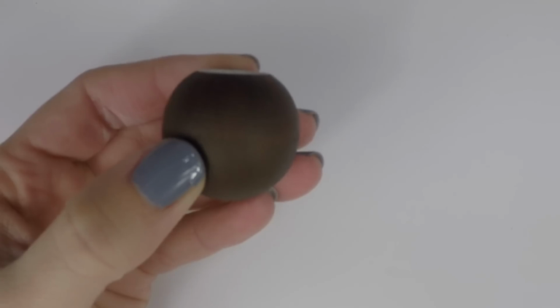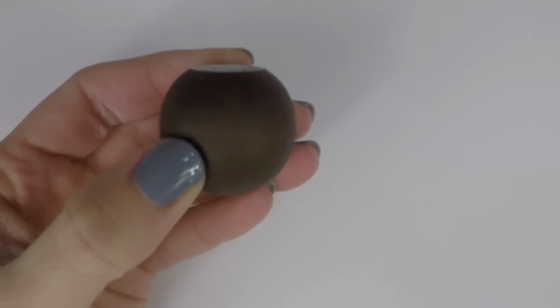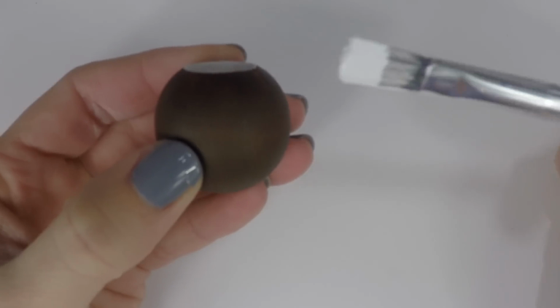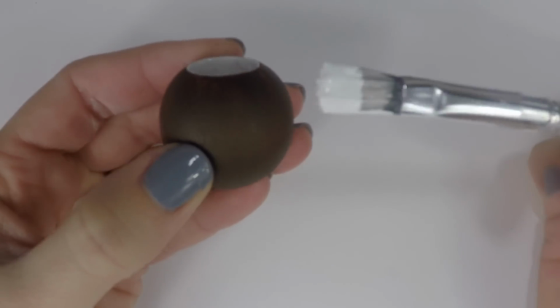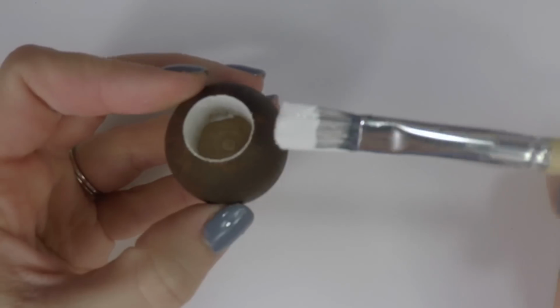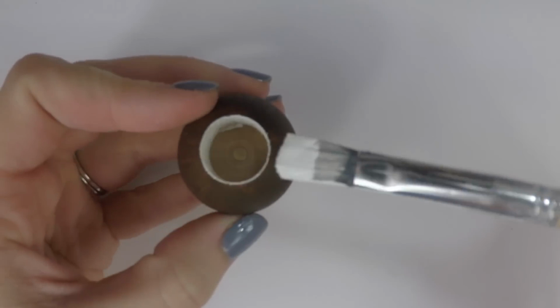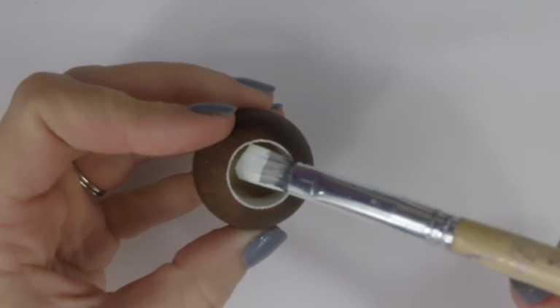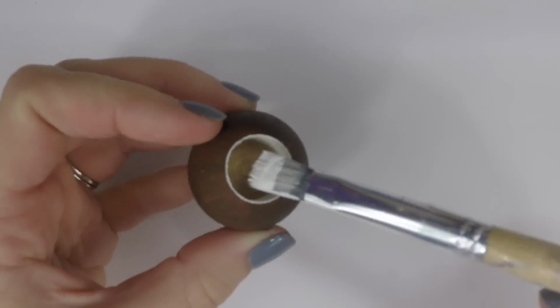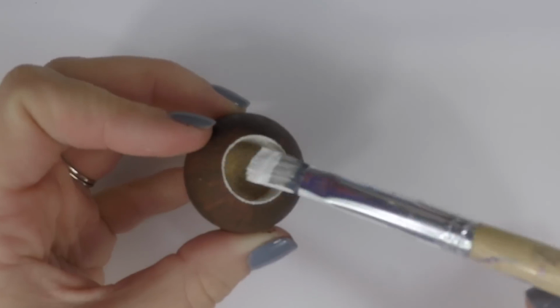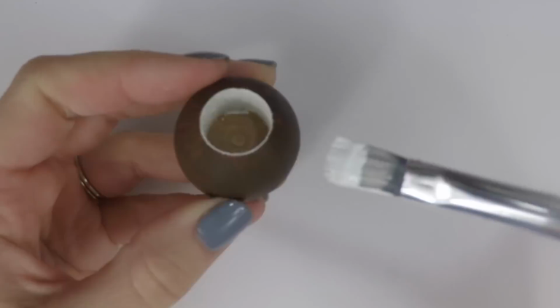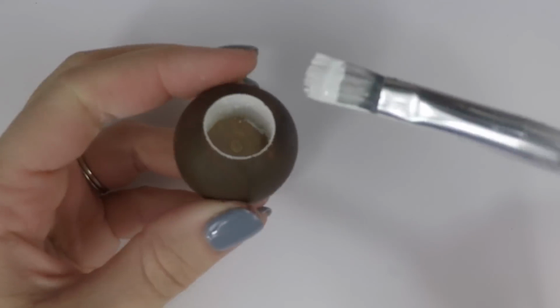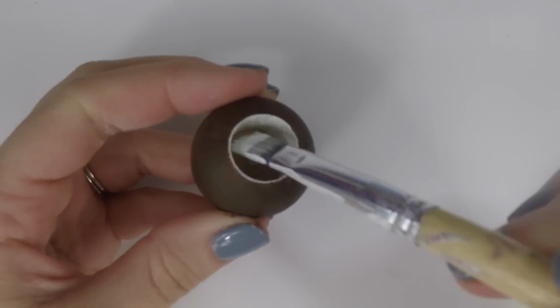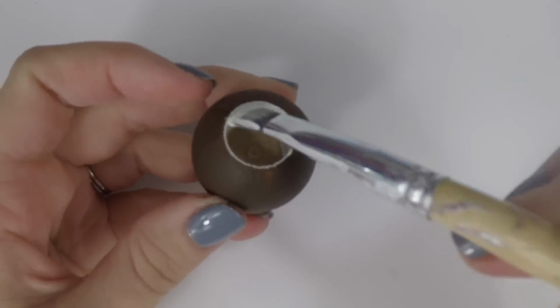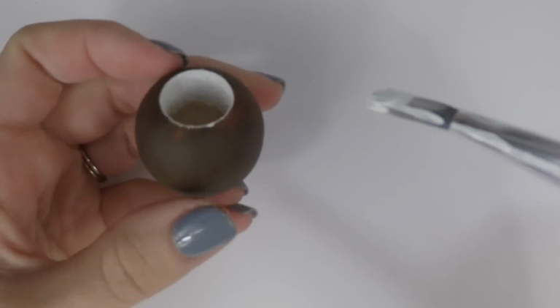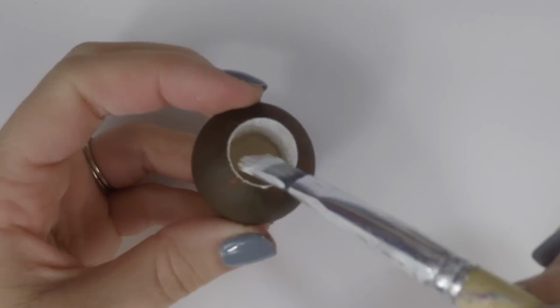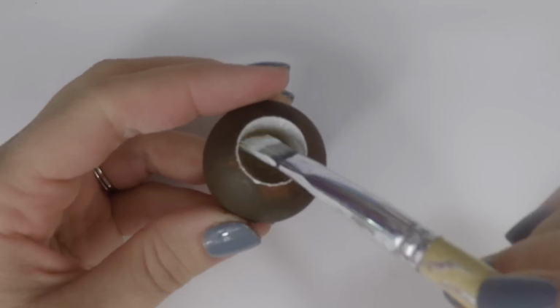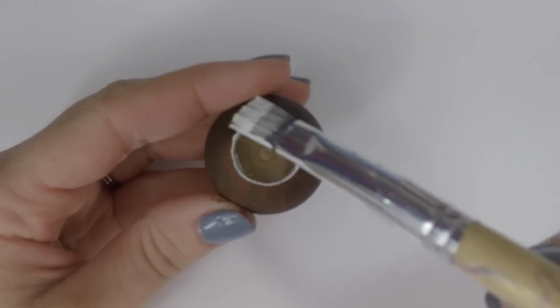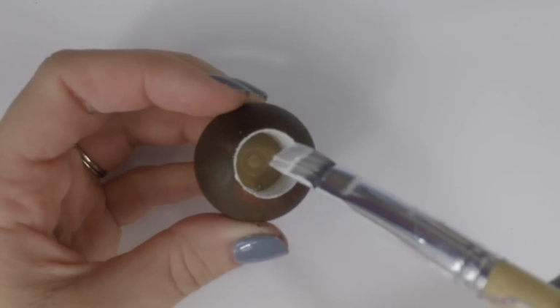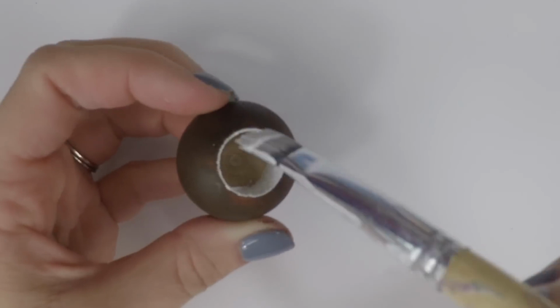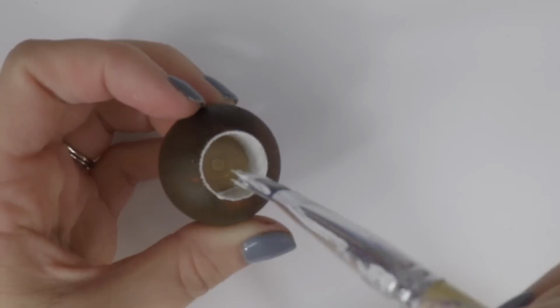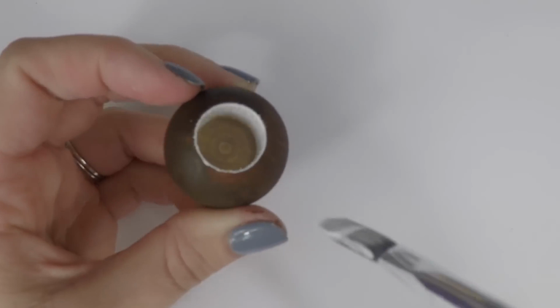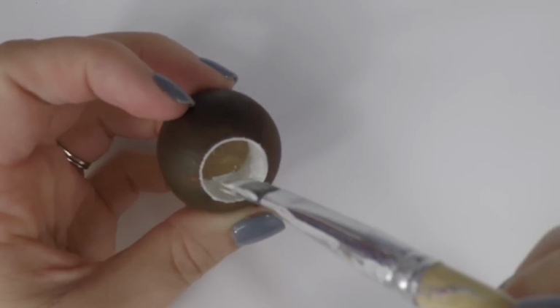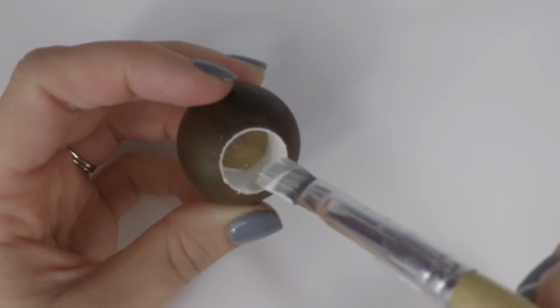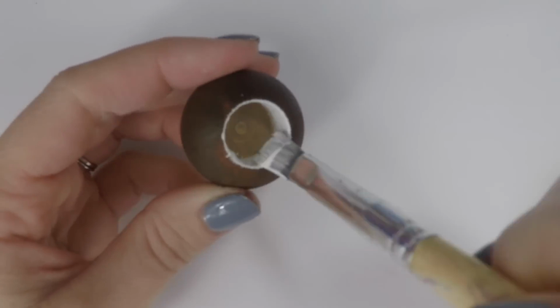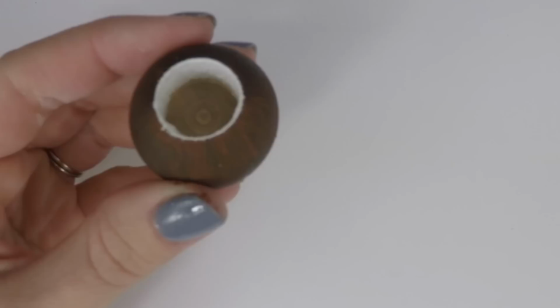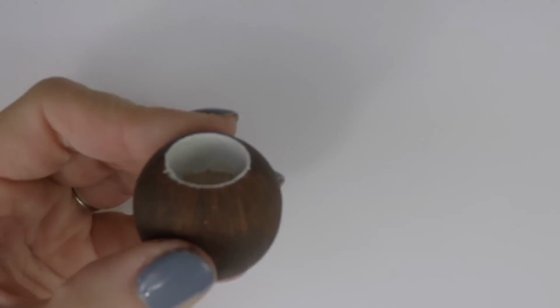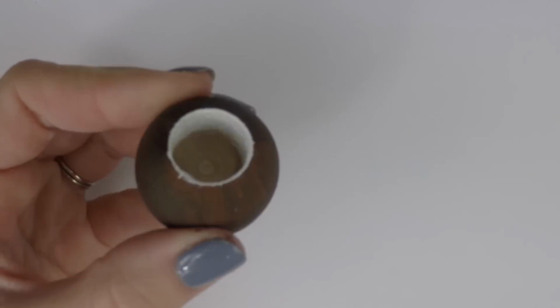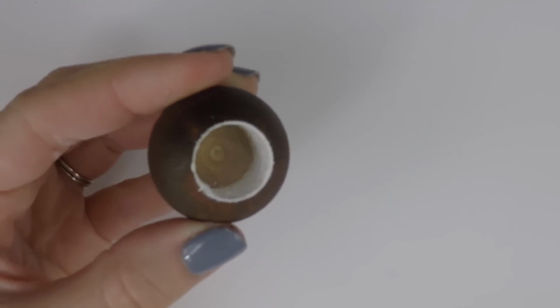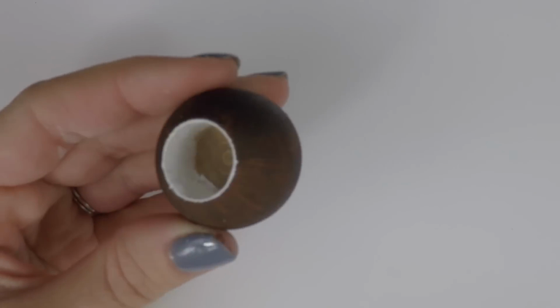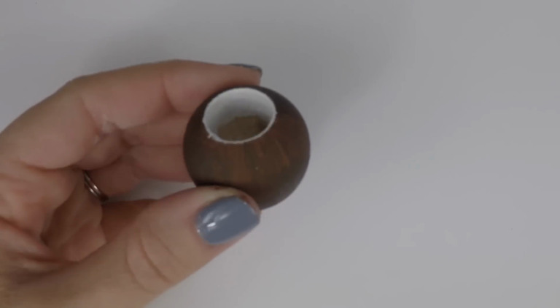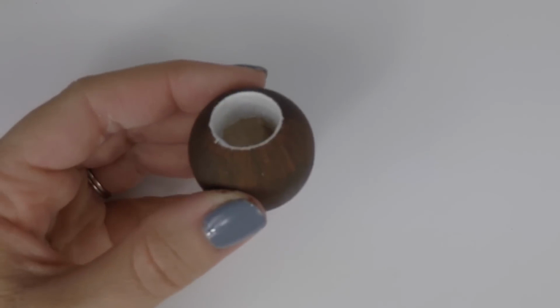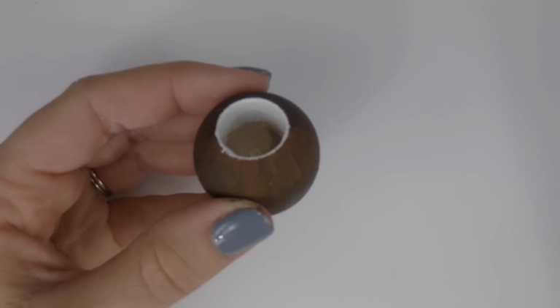Once the outside is dry you can paint the inside white. We only painted the inside walls because the bottom will be covered.